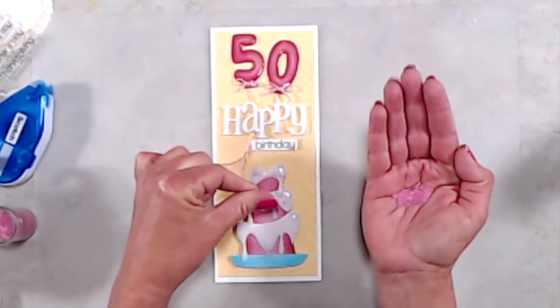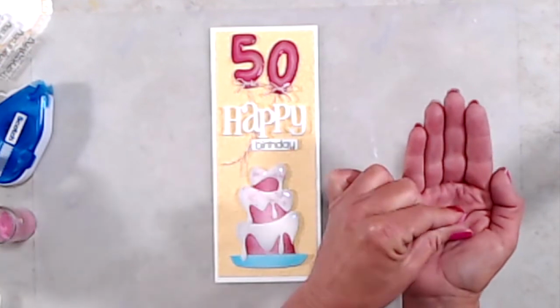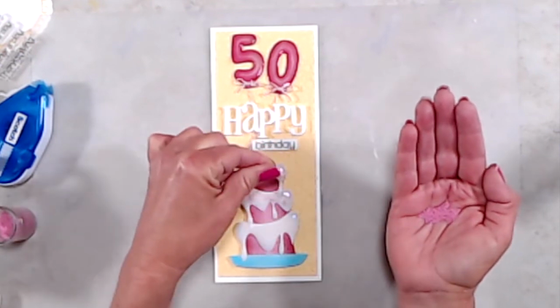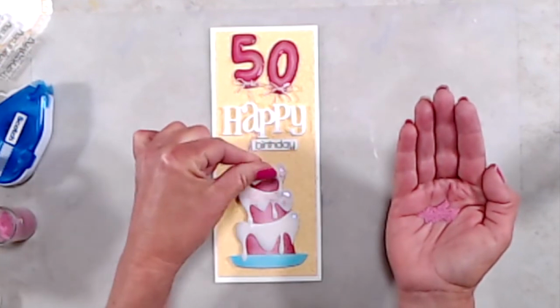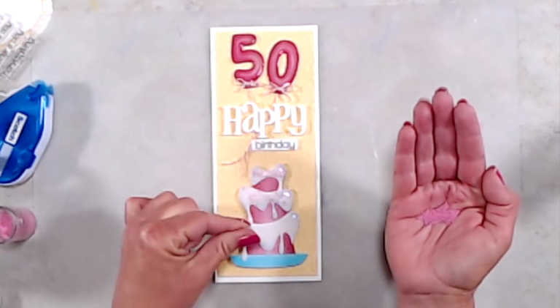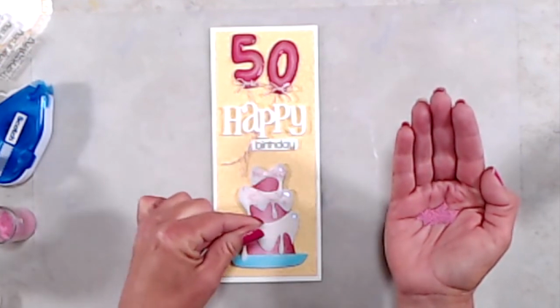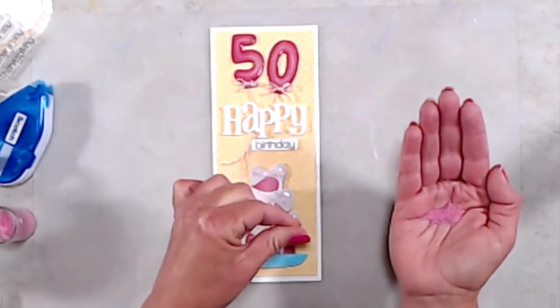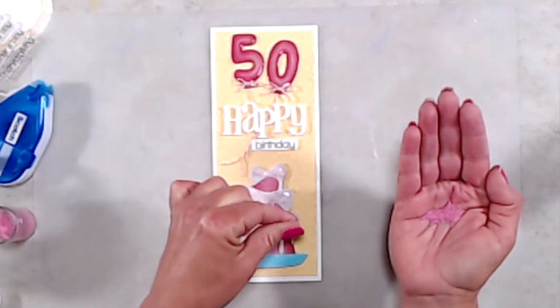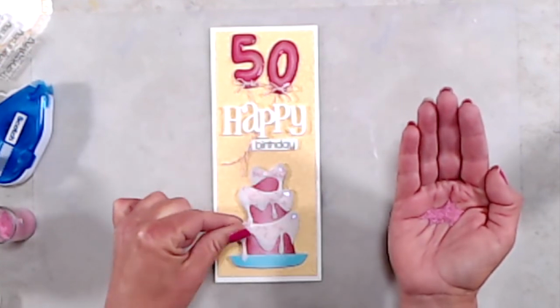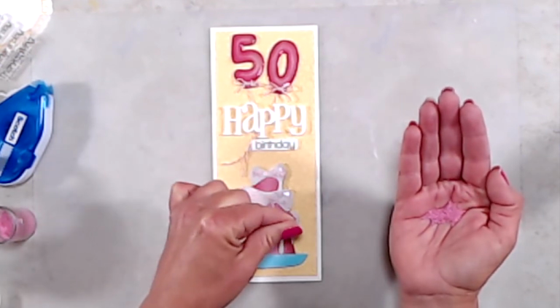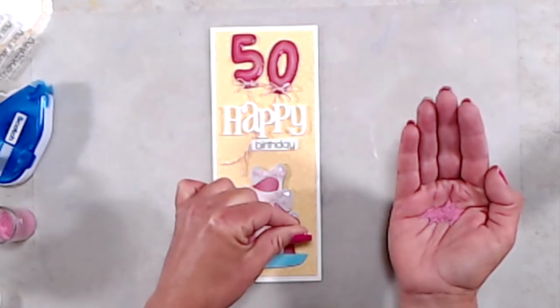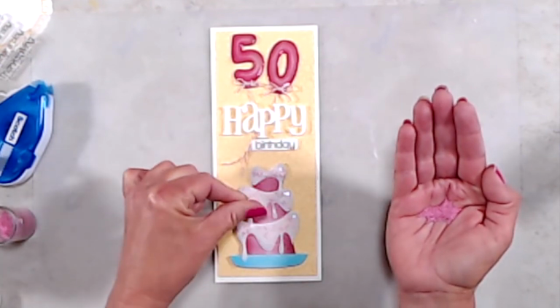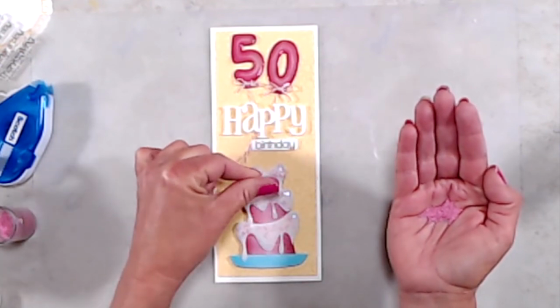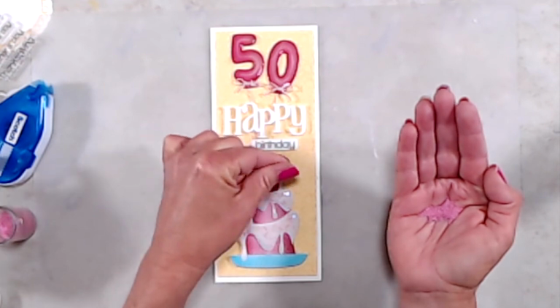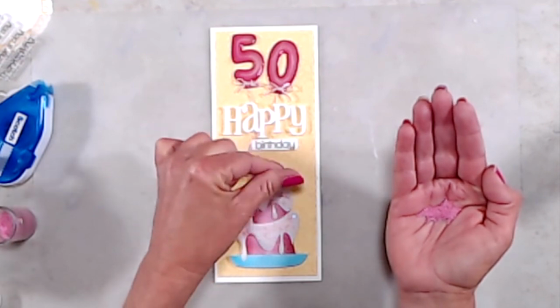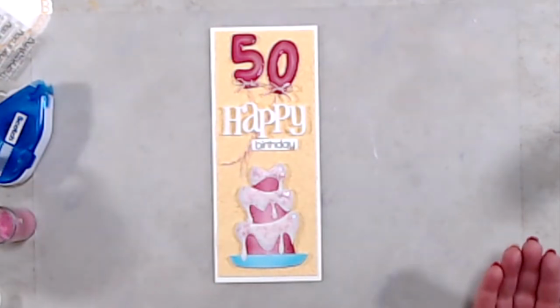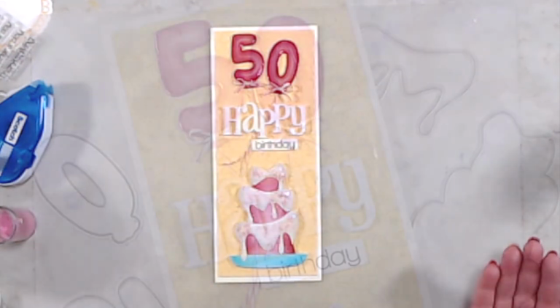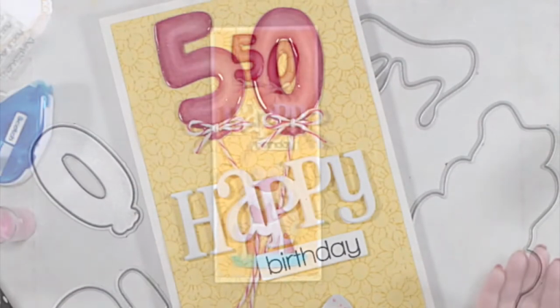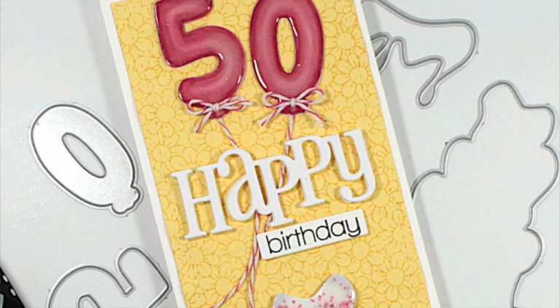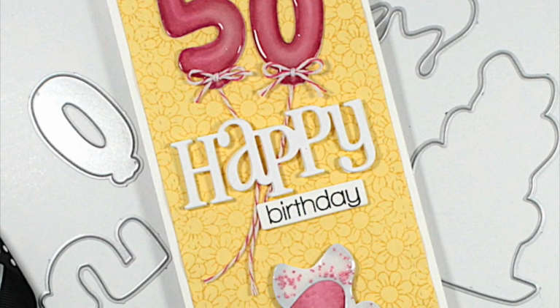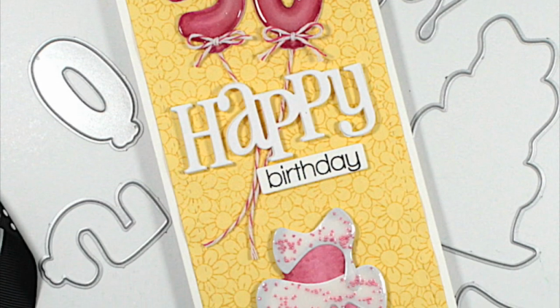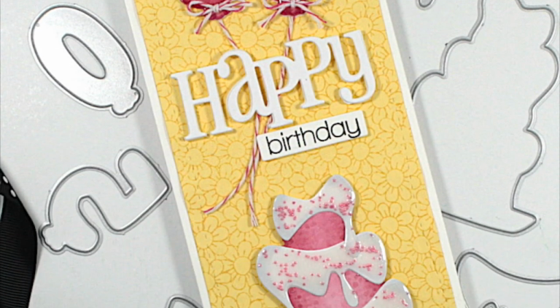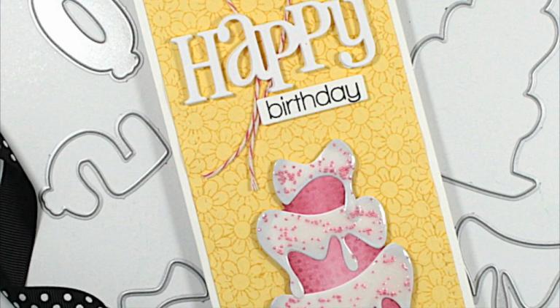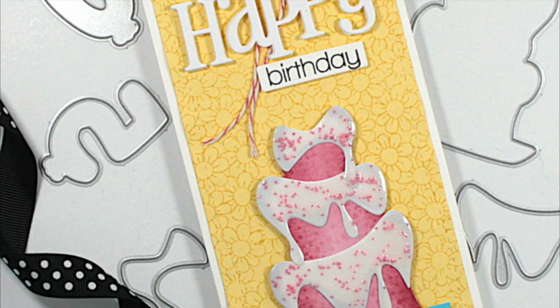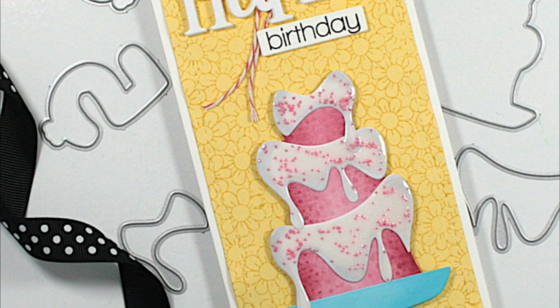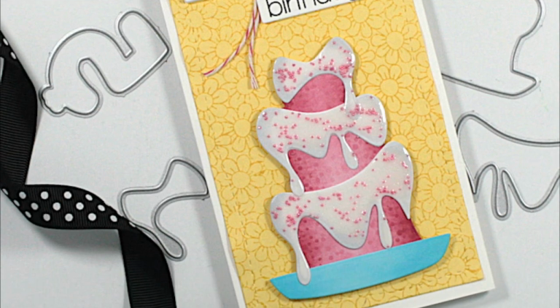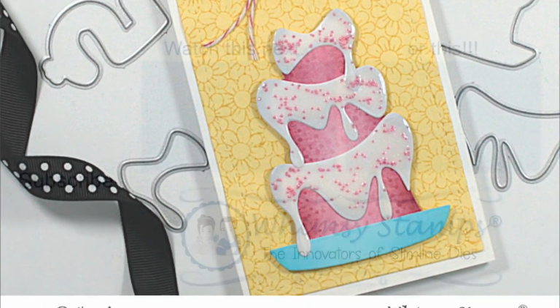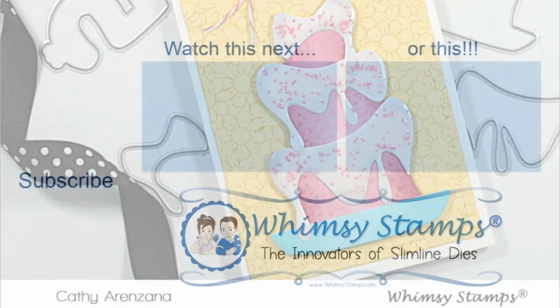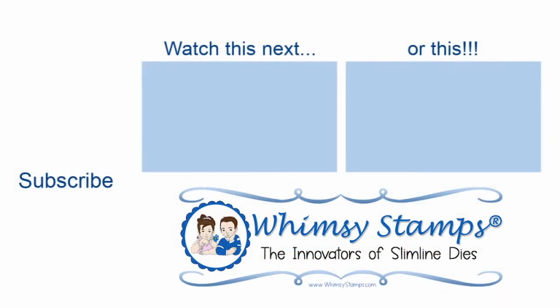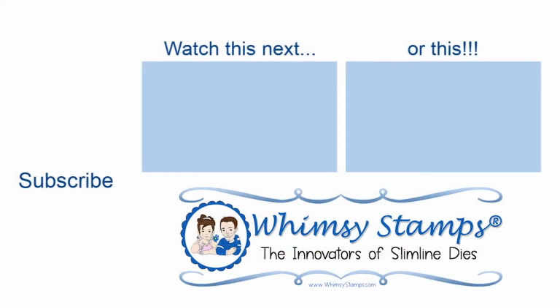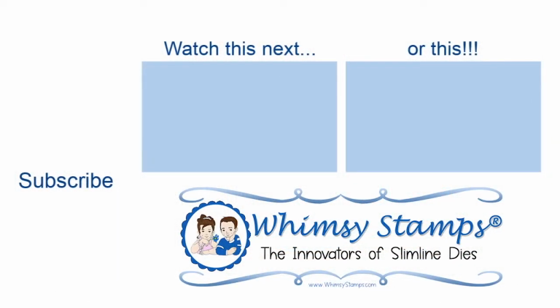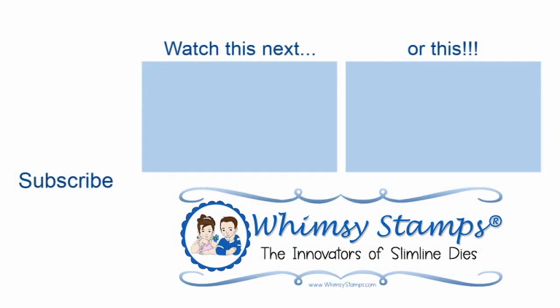And that's it — that finishes up my card for today. Thank you so much for joining me. If you liked this video, please give it a thumbs up. If you haven't yet subscribed, we'd love it if you would. Don't forget to ring the bell so you're notified every time a new video is posted. Thanks again and we'll see you next time.